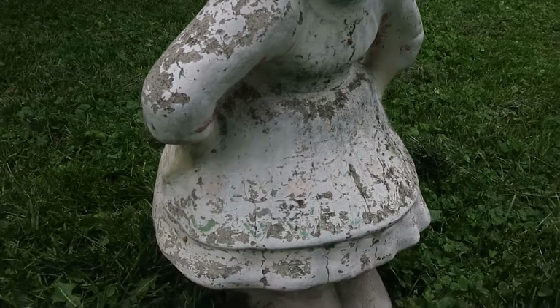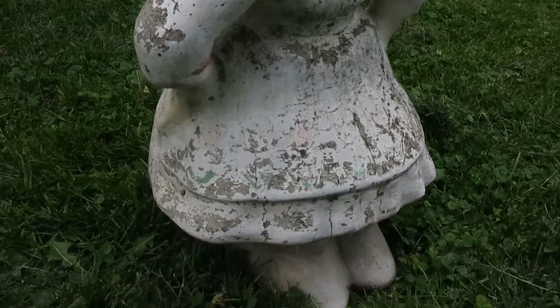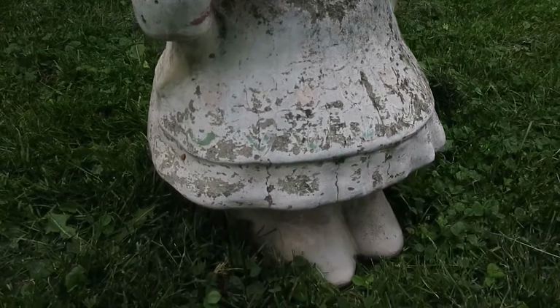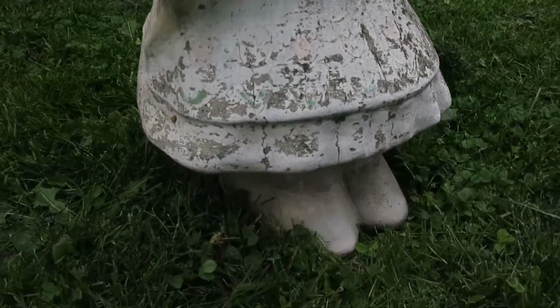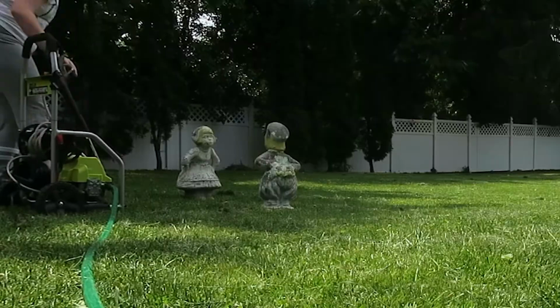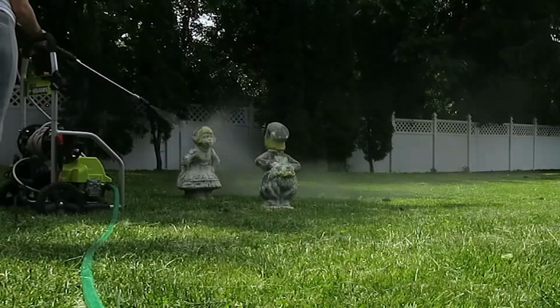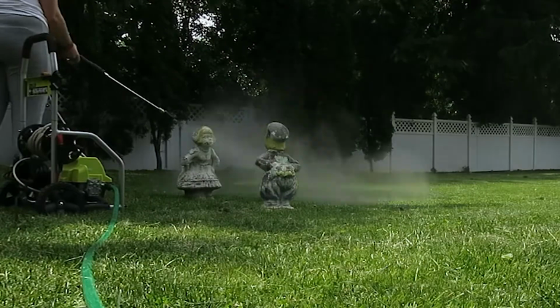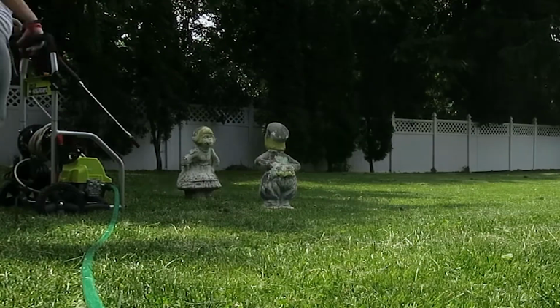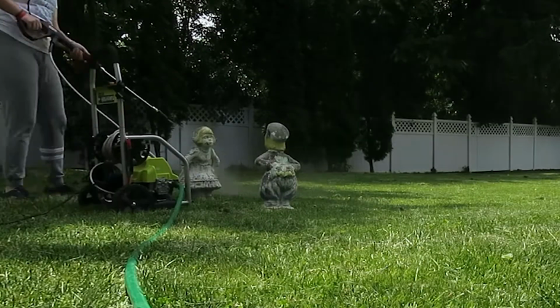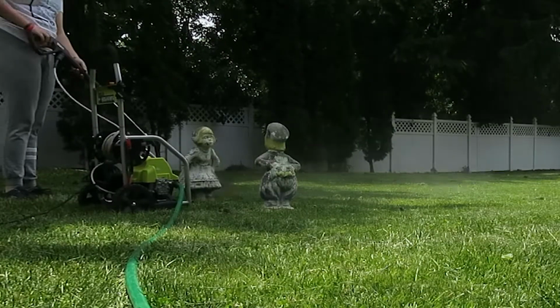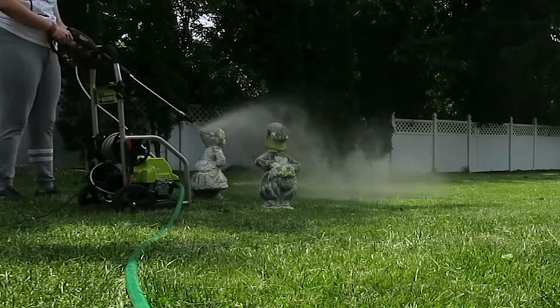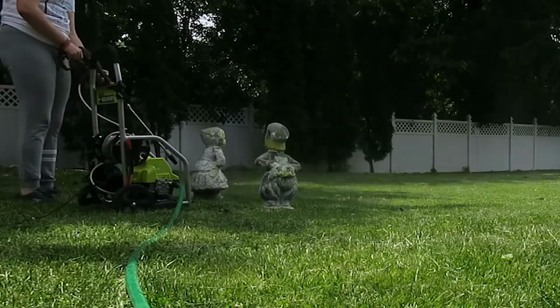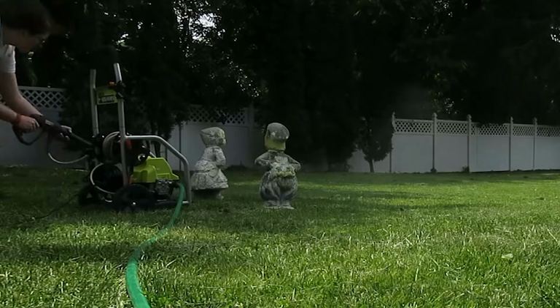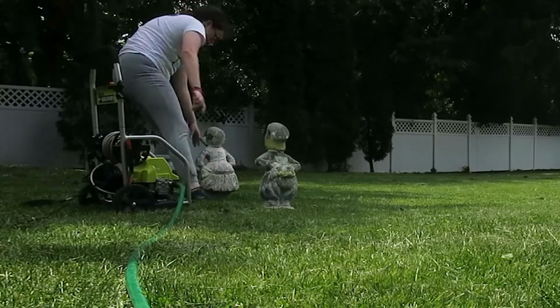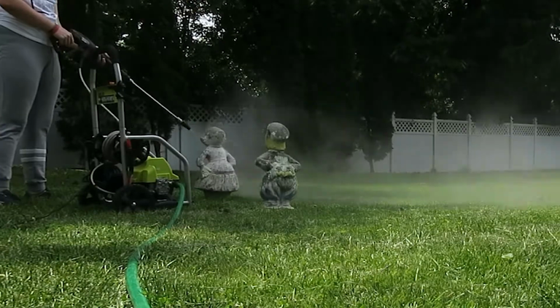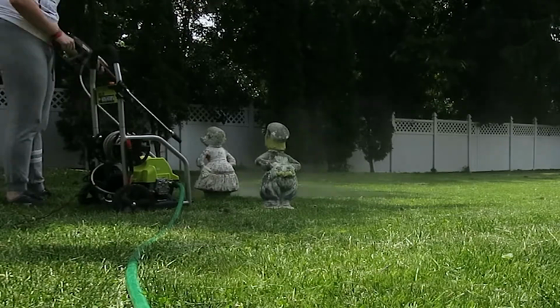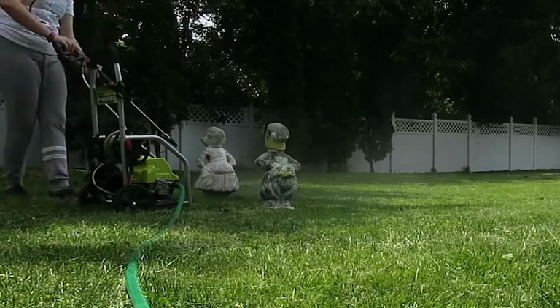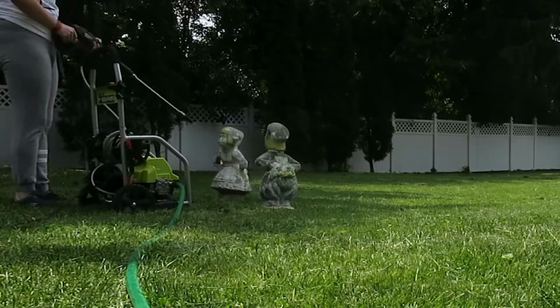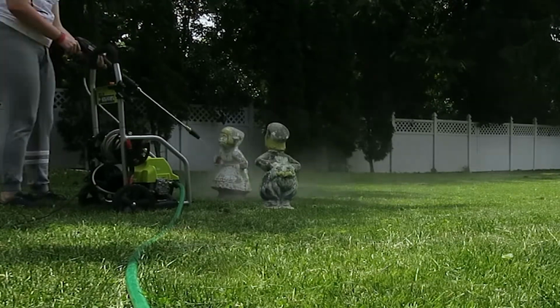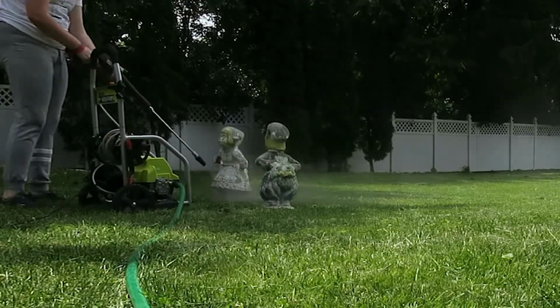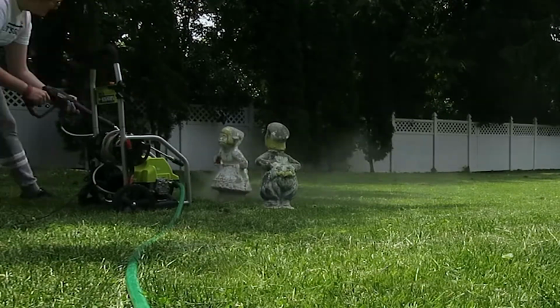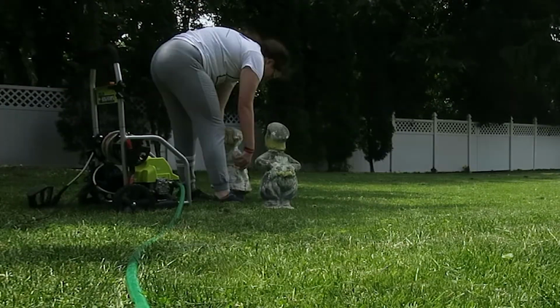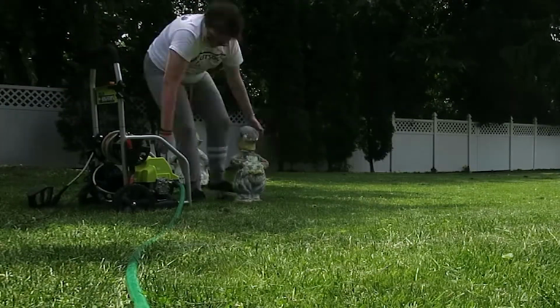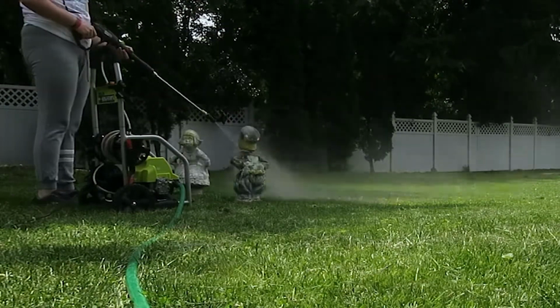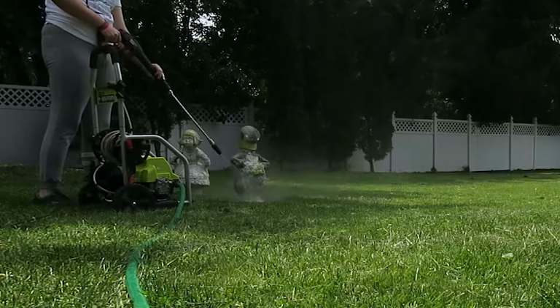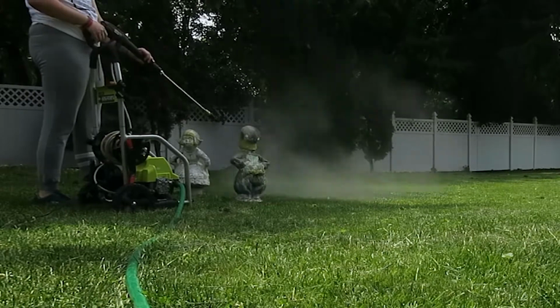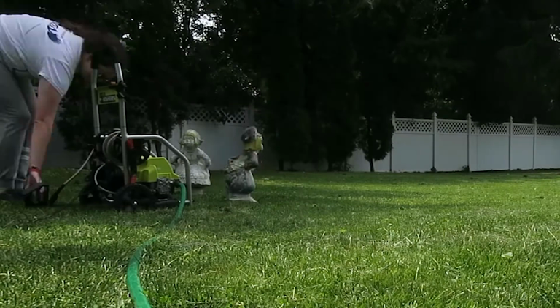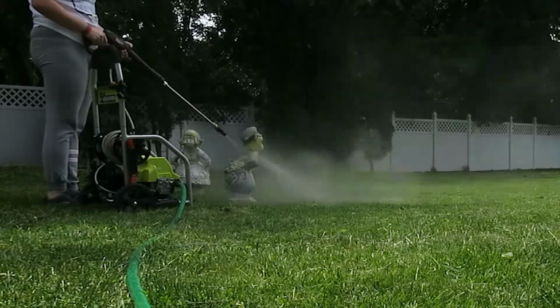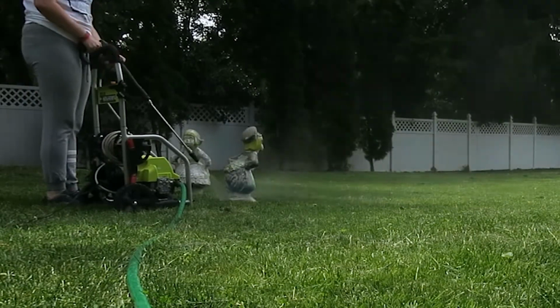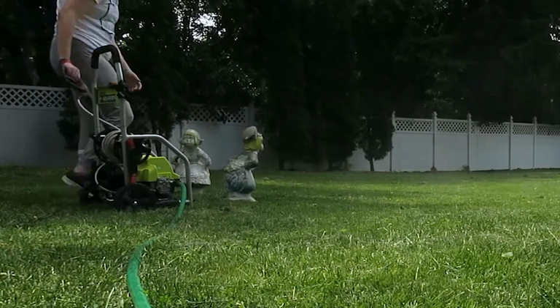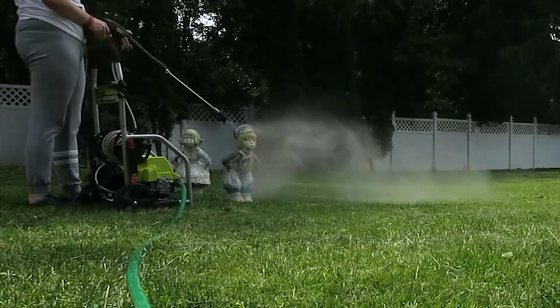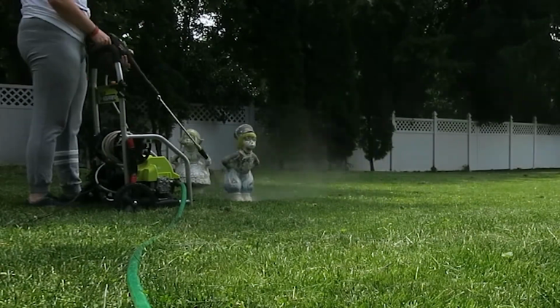So first off, we're starting with the power washing. You have to be pretty close with it to get all the dirt off. Basically just like moss, dirt — it has to be a completely clean surface before you start painting. So just wiping that all down.